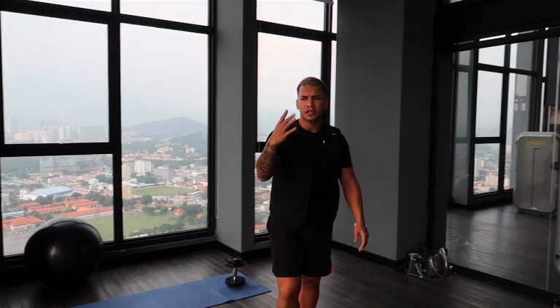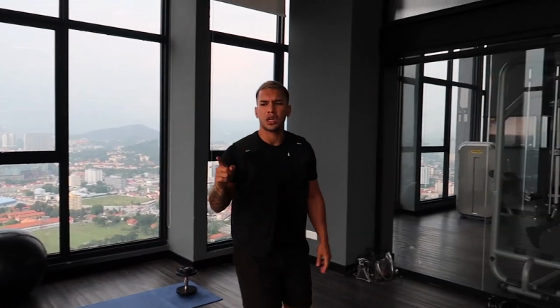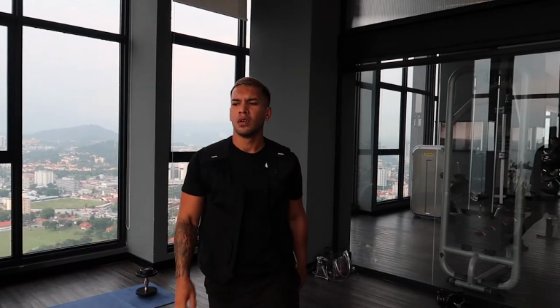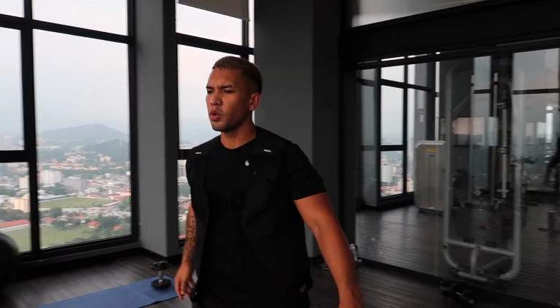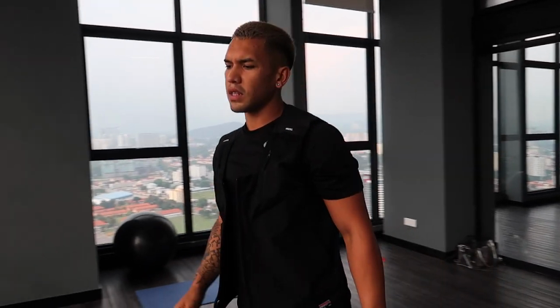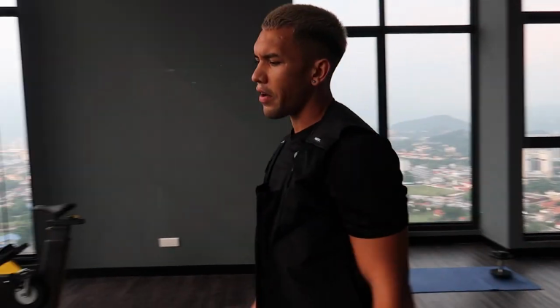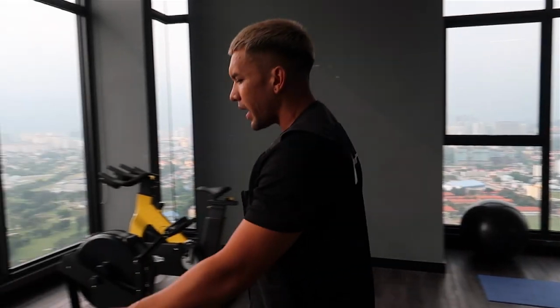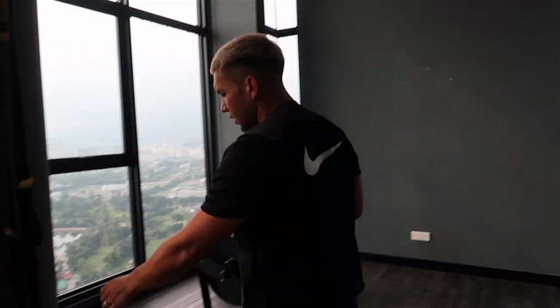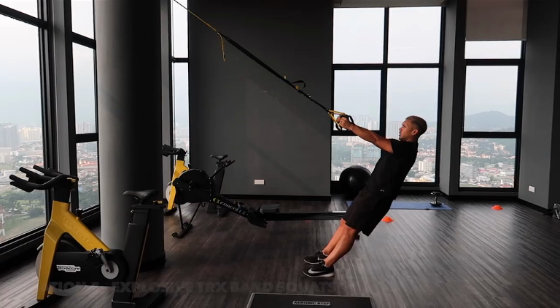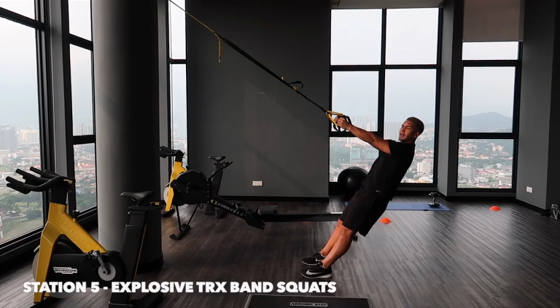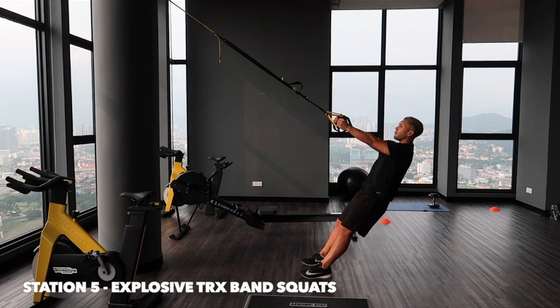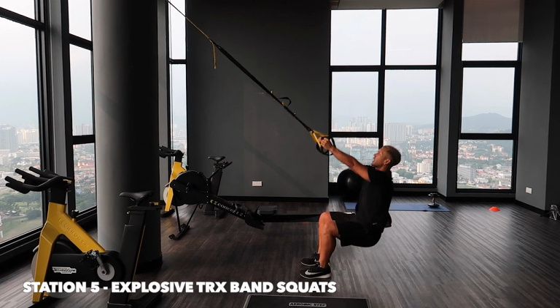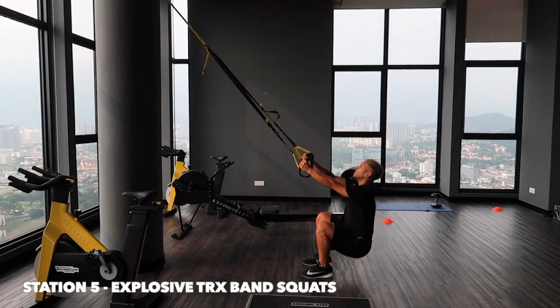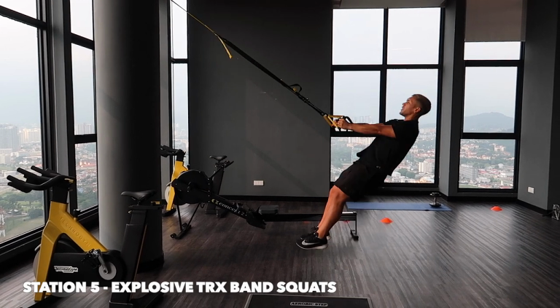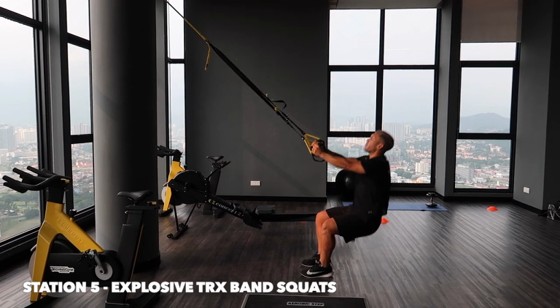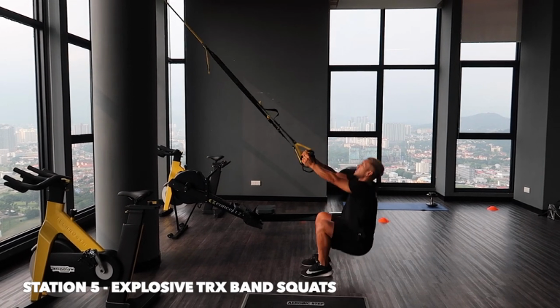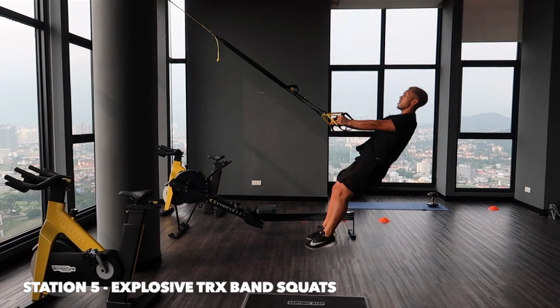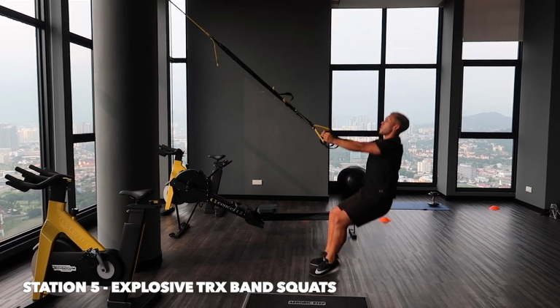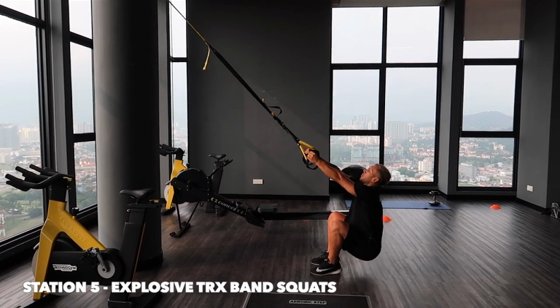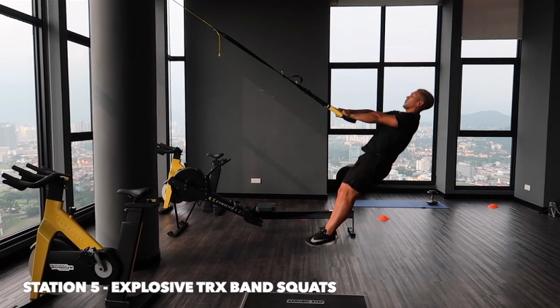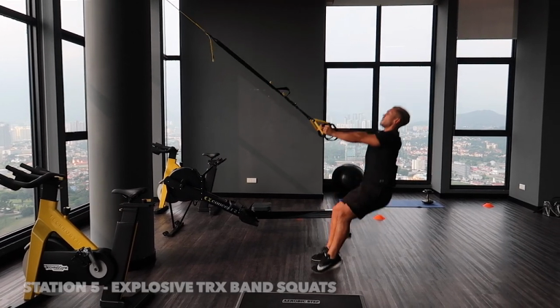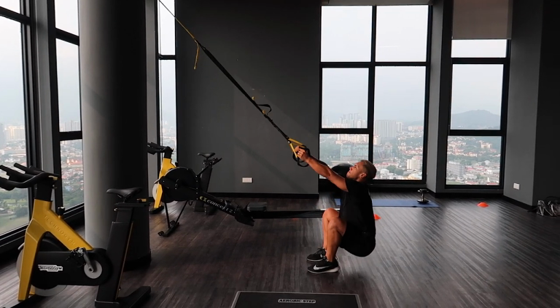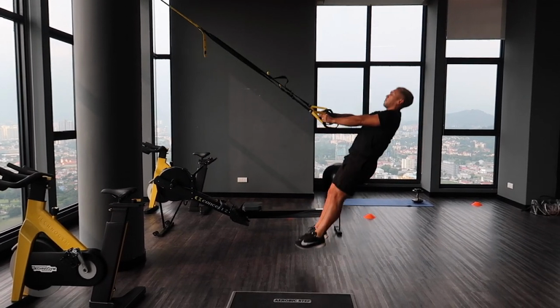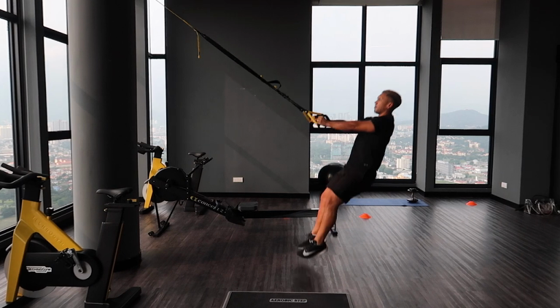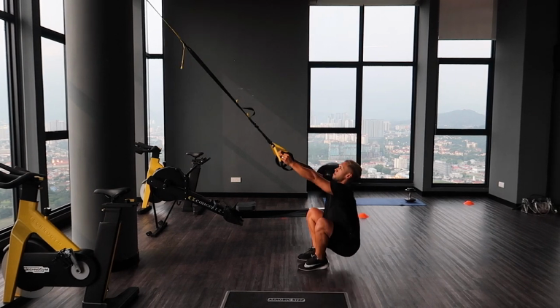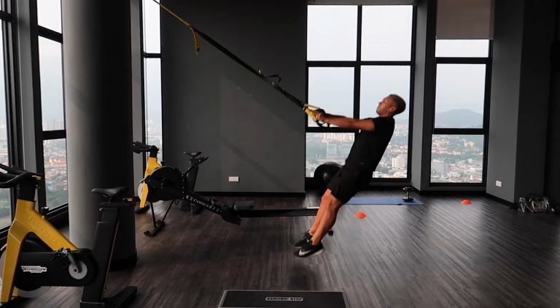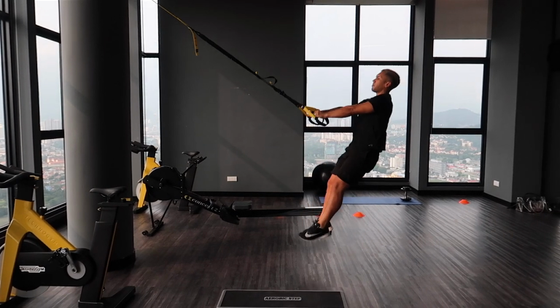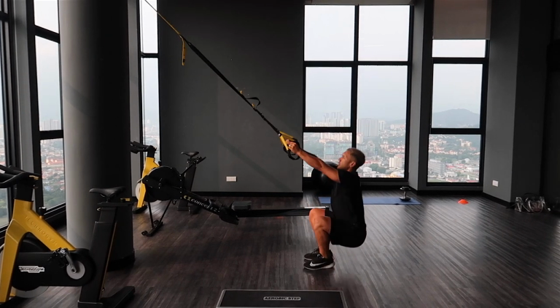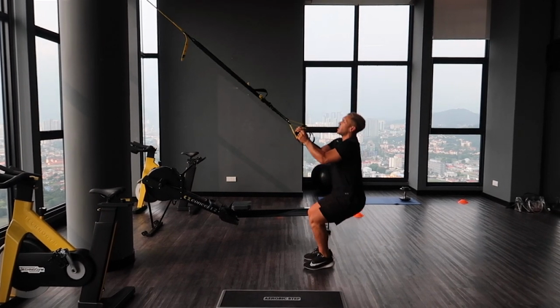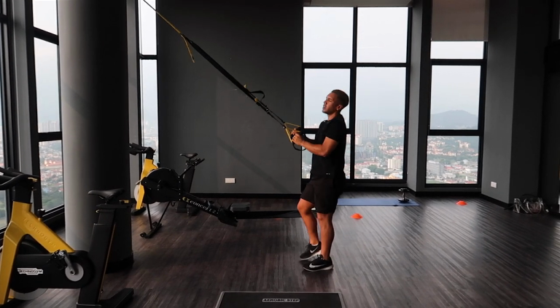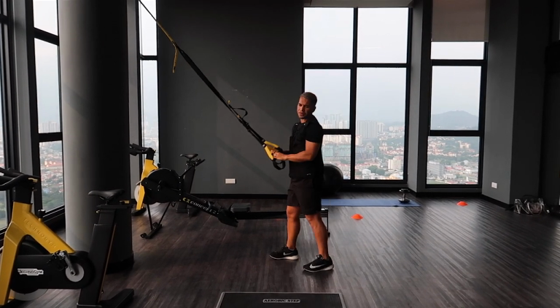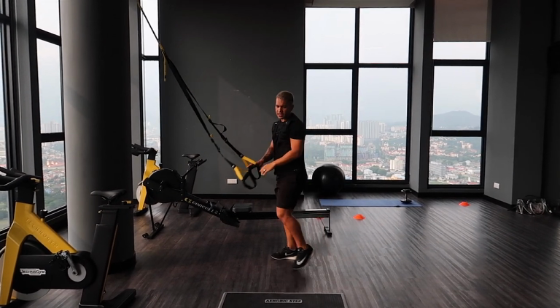Fifth station, we're going to move now to the TRX bands. Just going to be leaning back, and just going to be pressing. Again, 30 seconds.